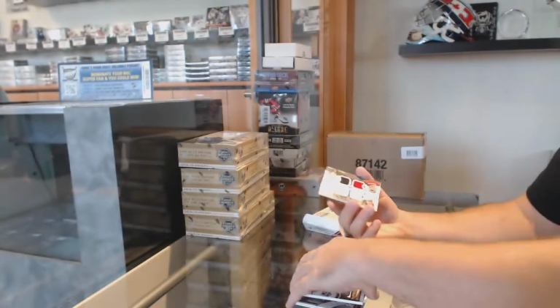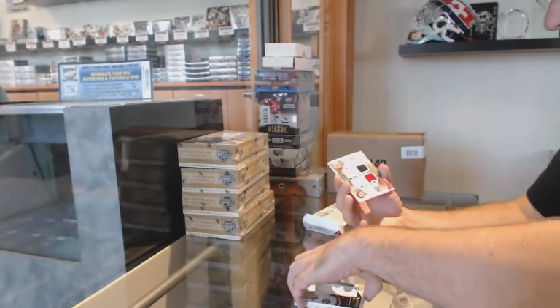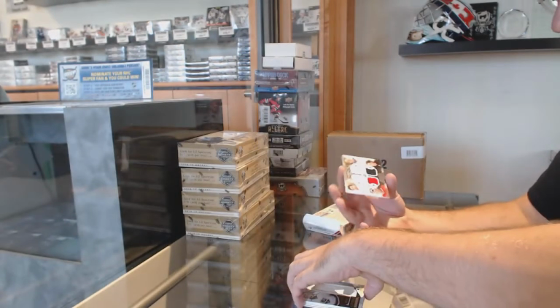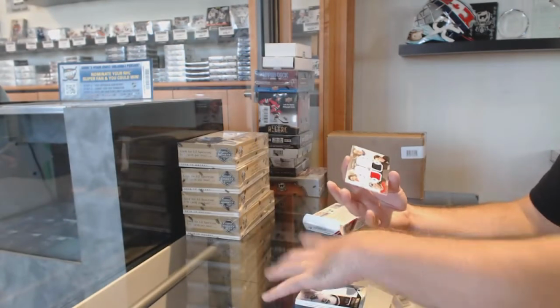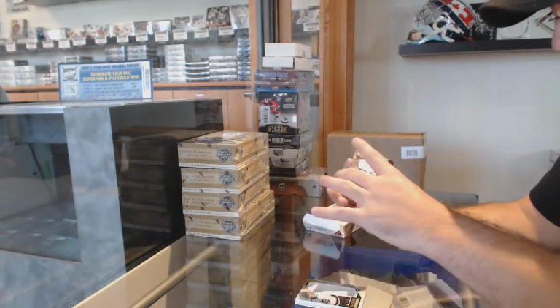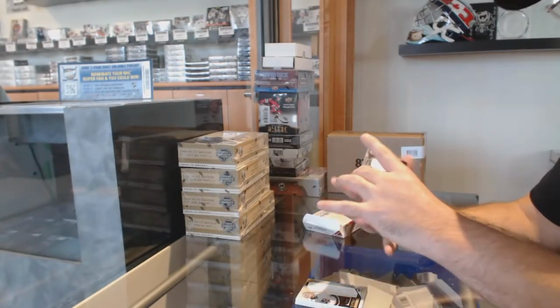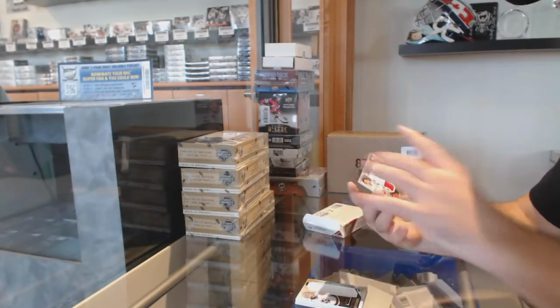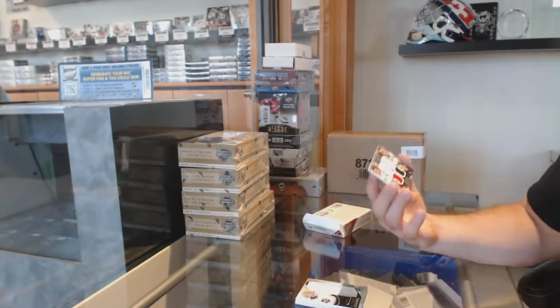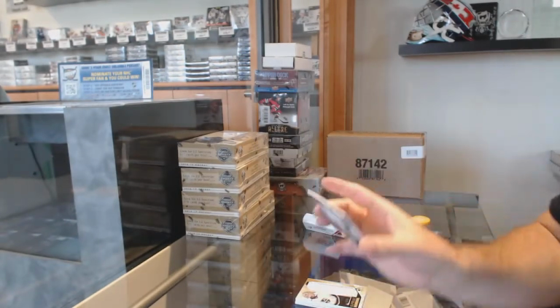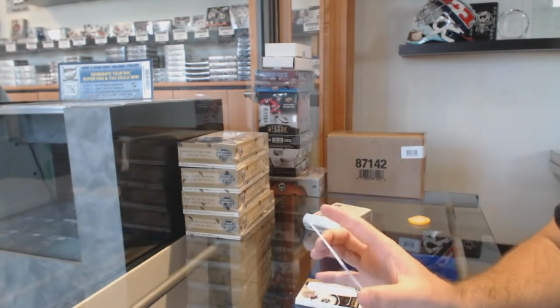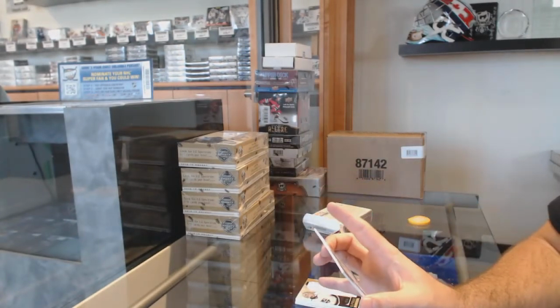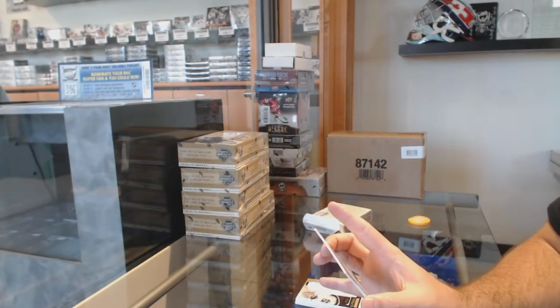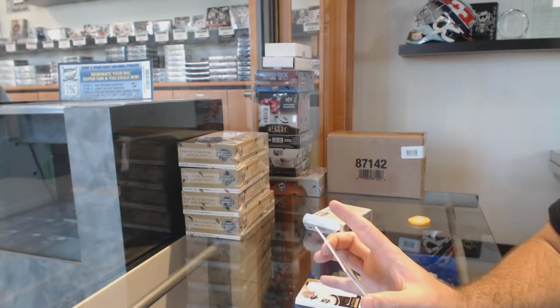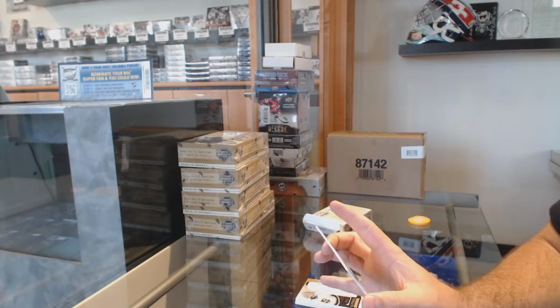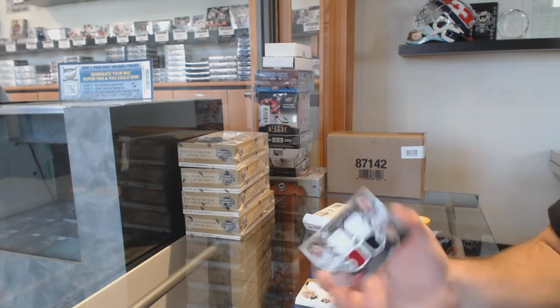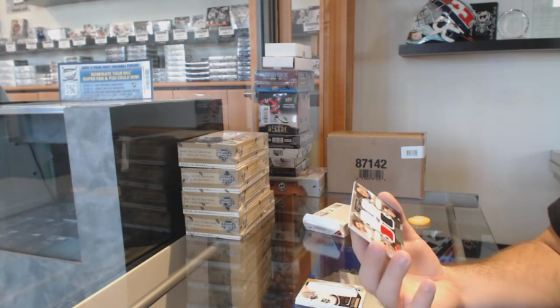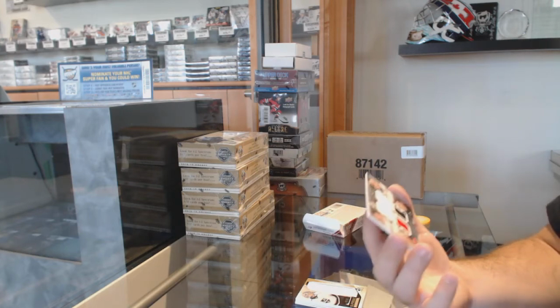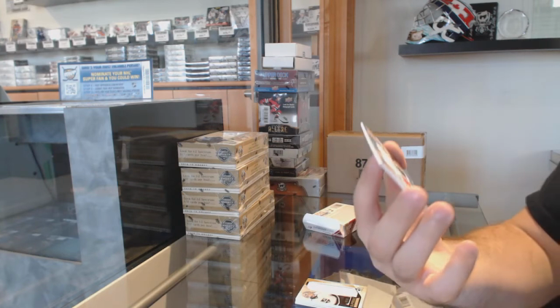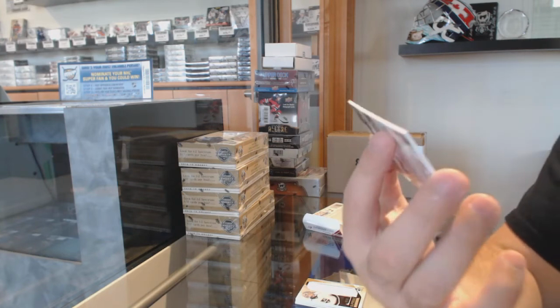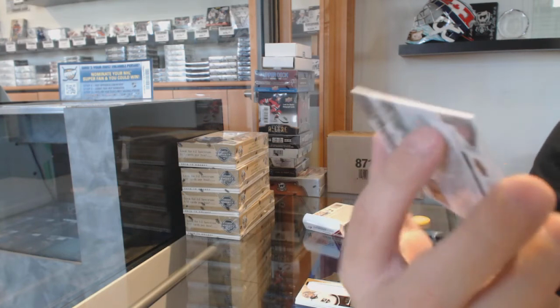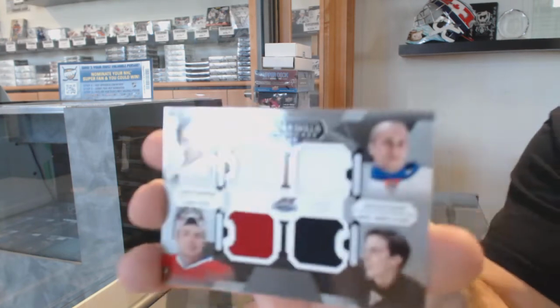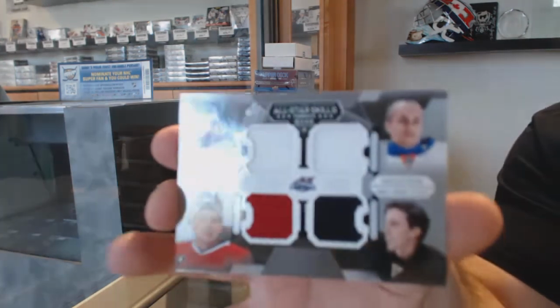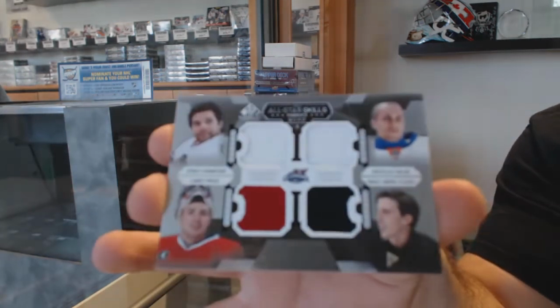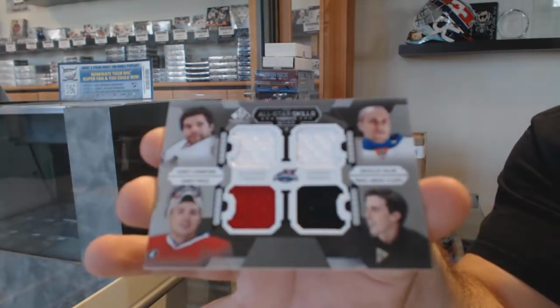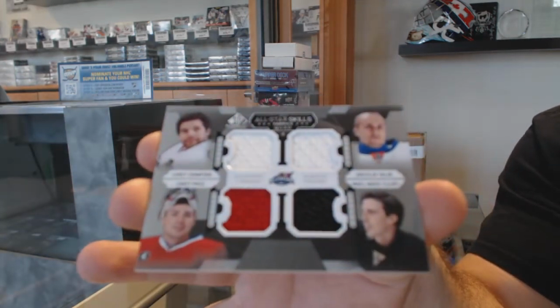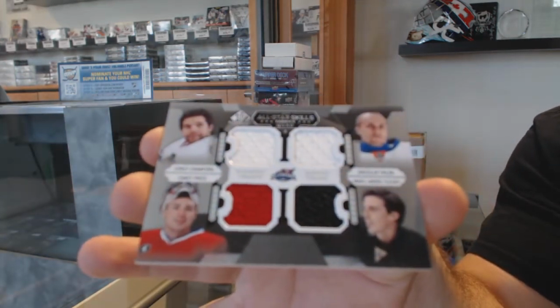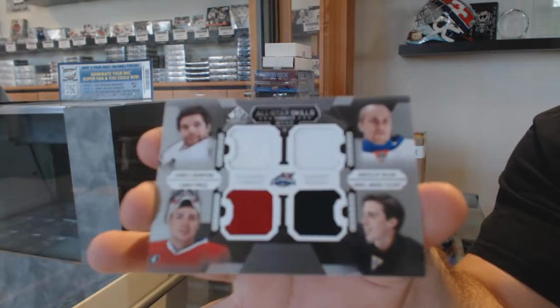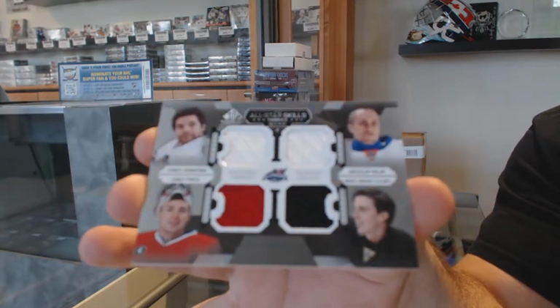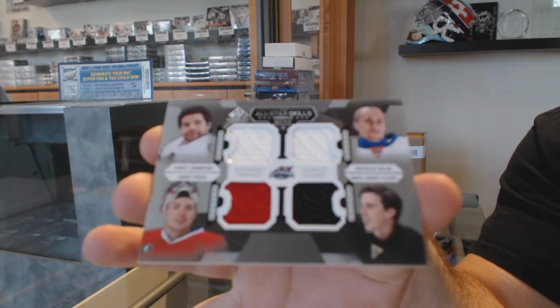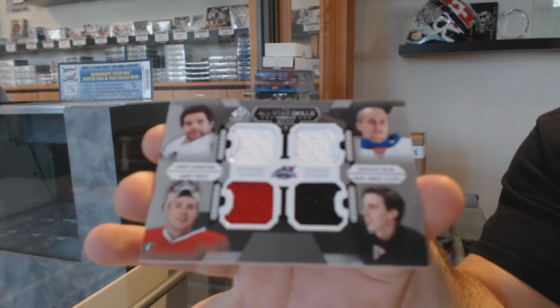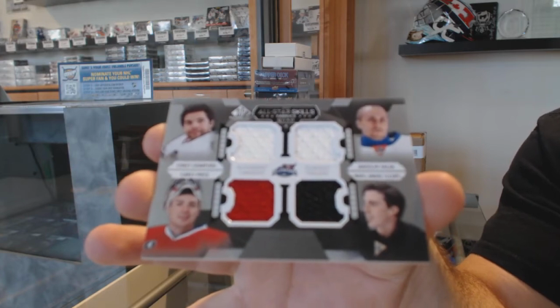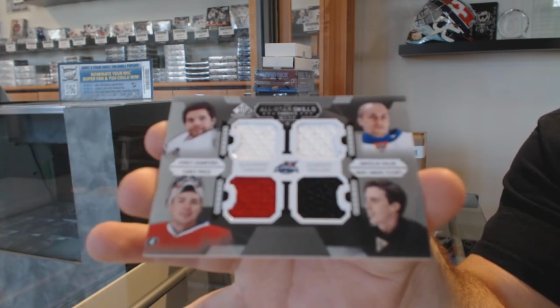And we've got another random between Chicago, Islanders, Montreal, and Pittsburgh — Halak, Fleury, Price, and Crawford. And there we go — a random's coming up. We'll see you next time.